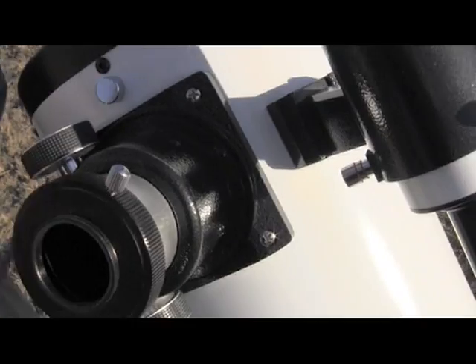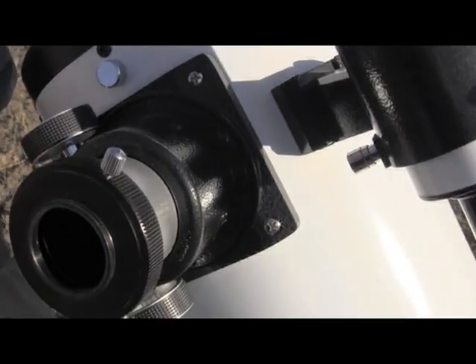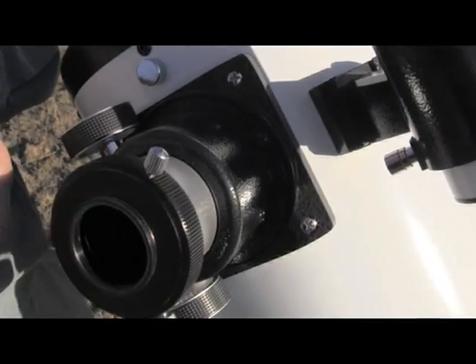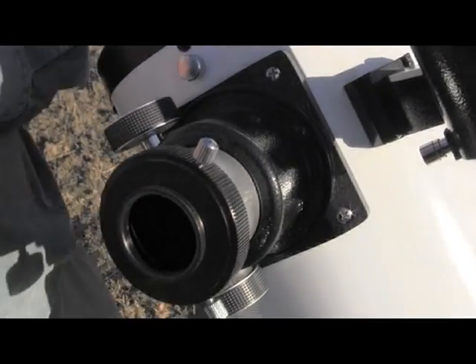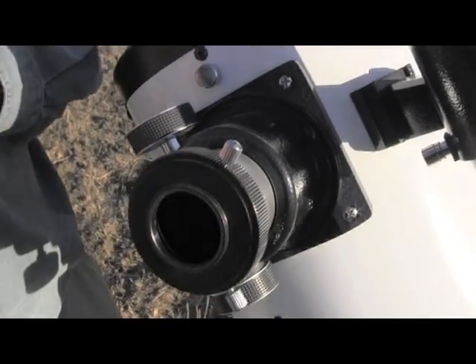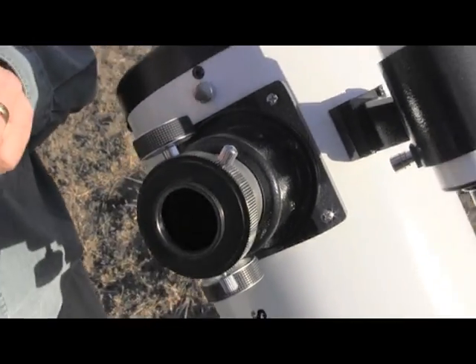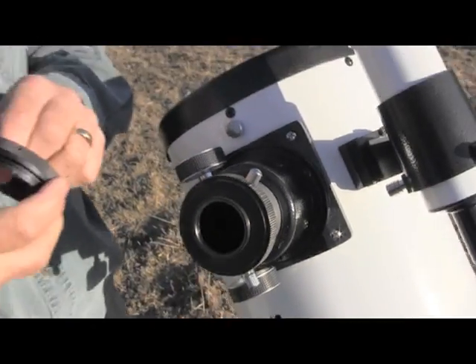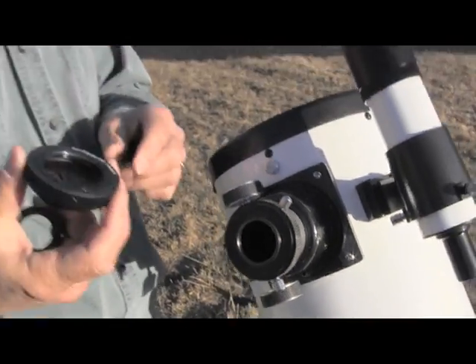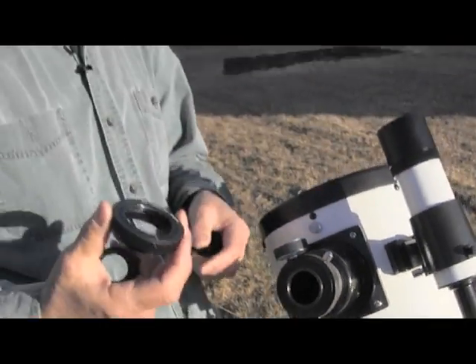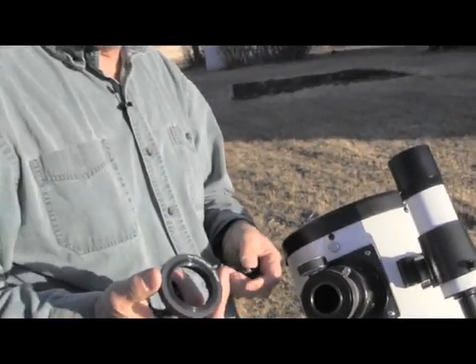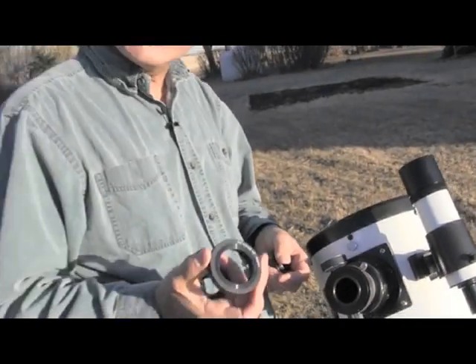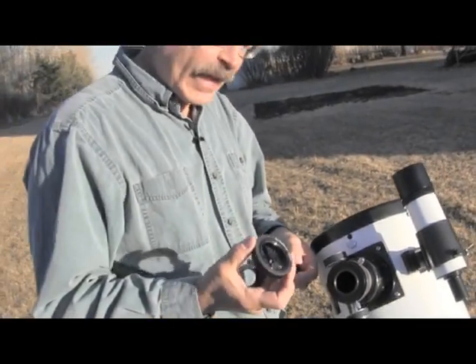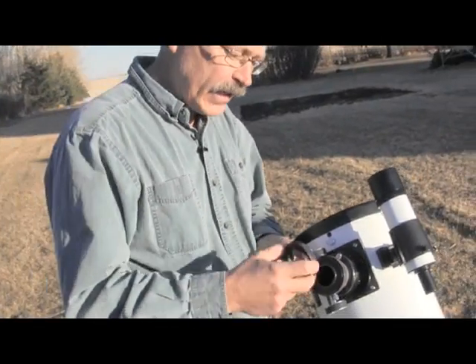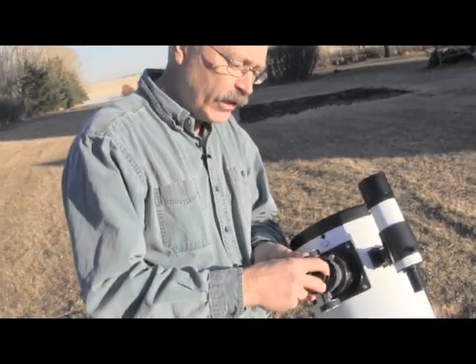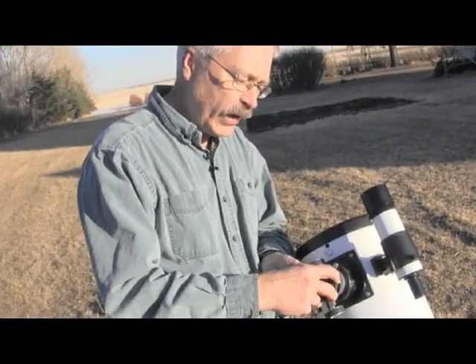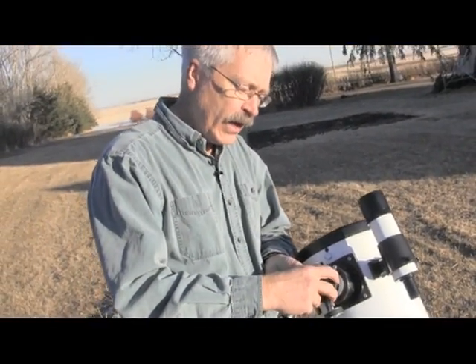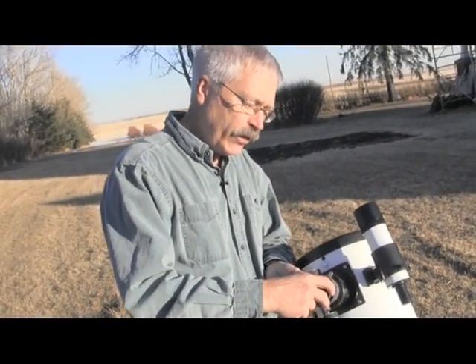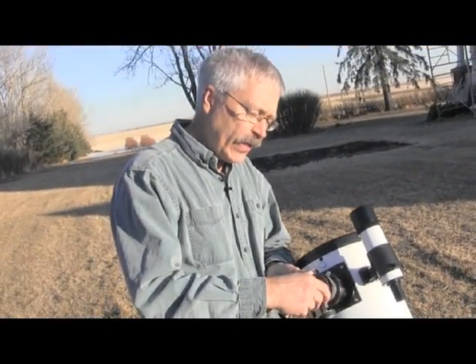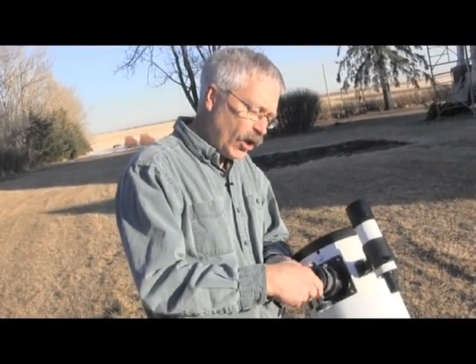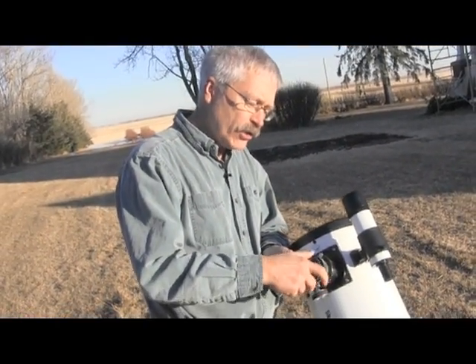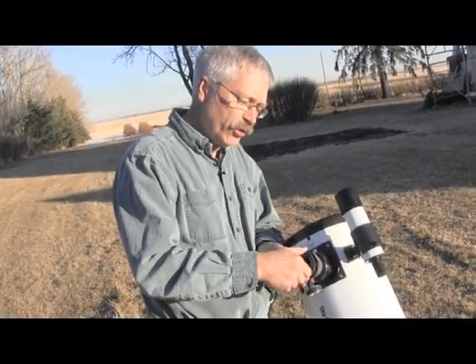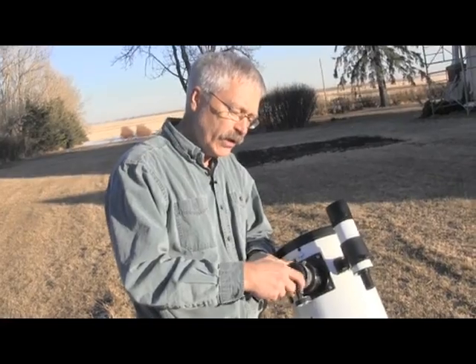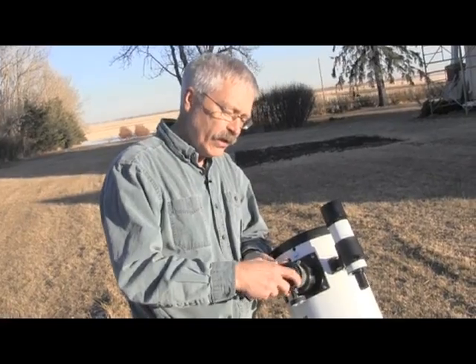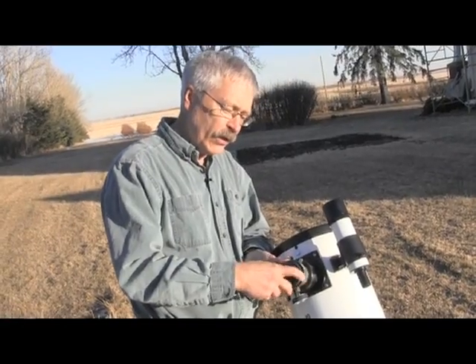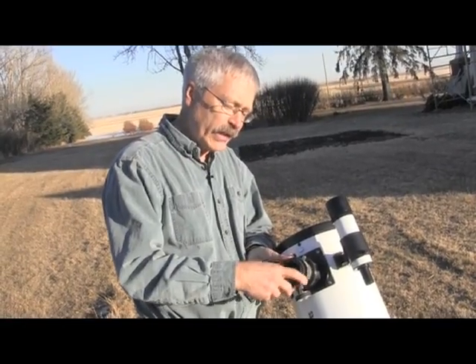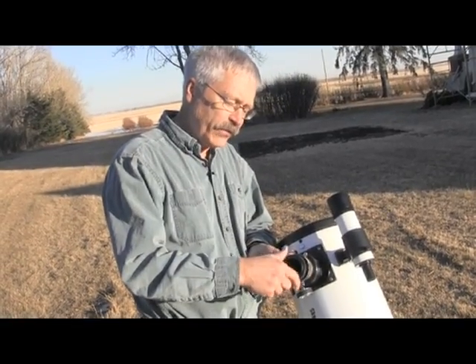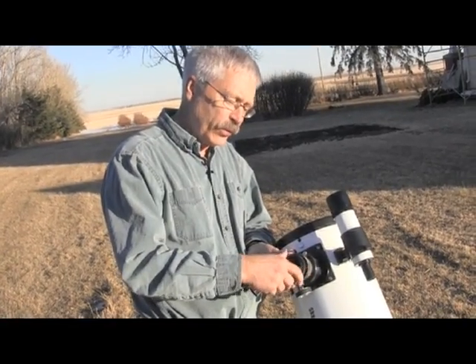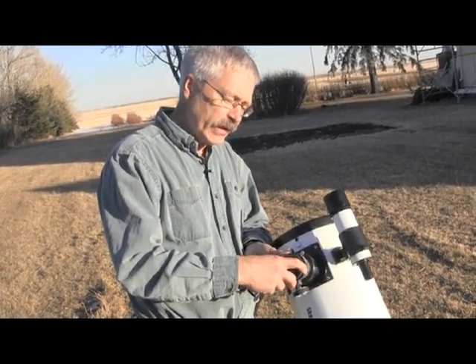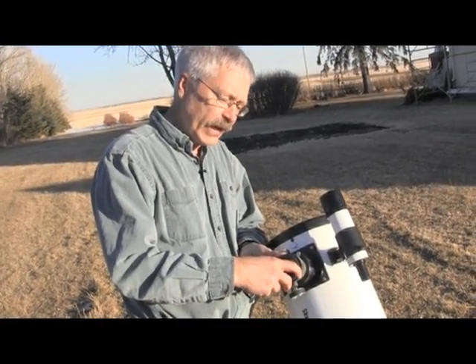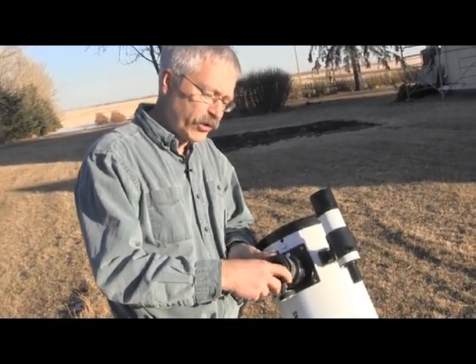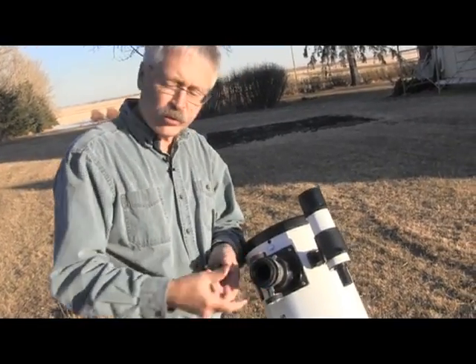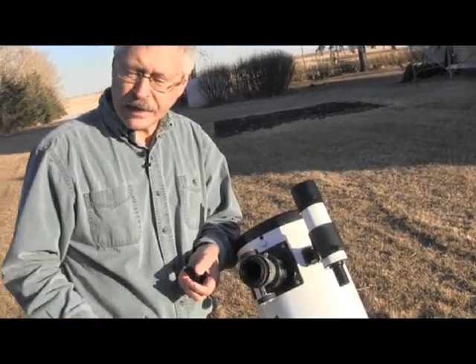You'll take your T-ring — again in this case it's a Canon T-ring — and thread that onto the outside of those external rings.